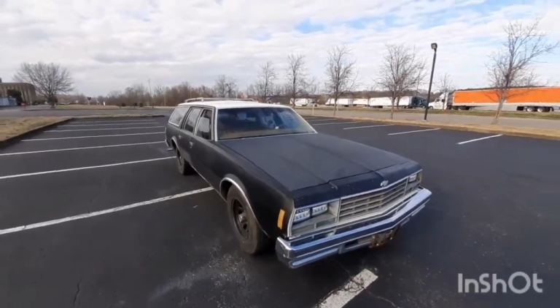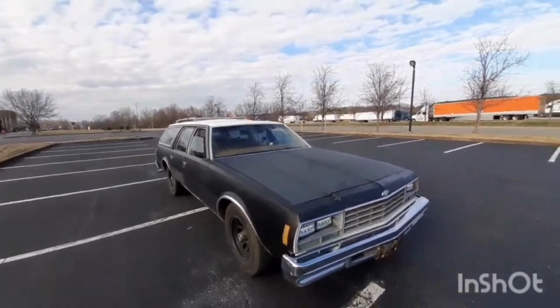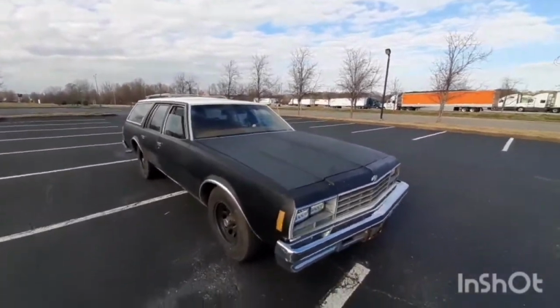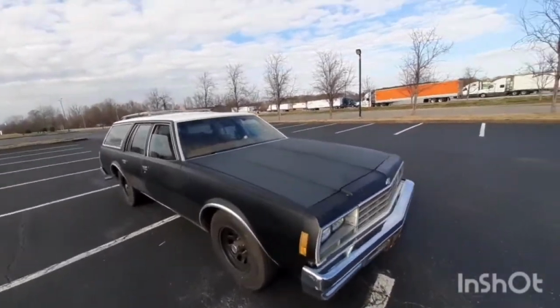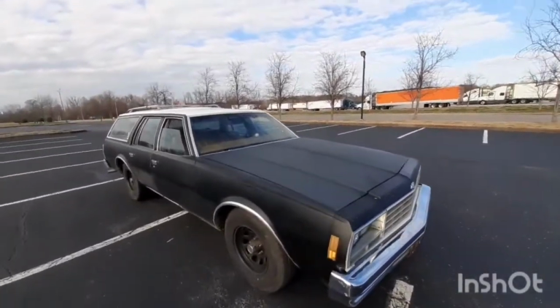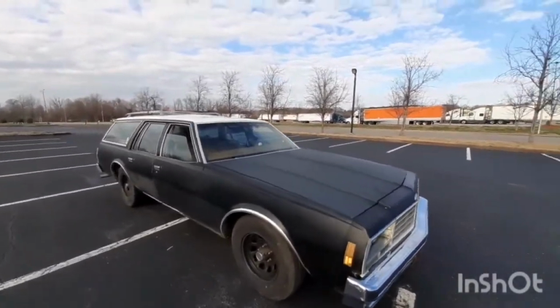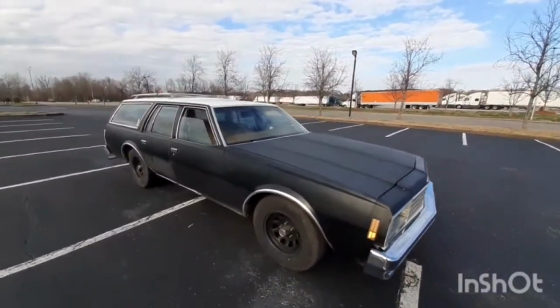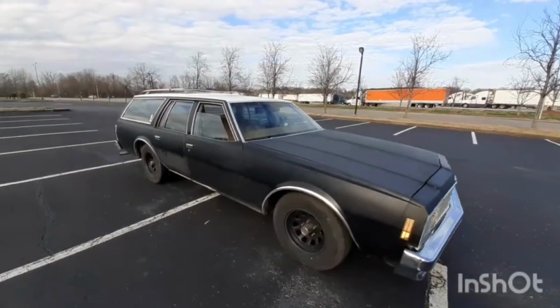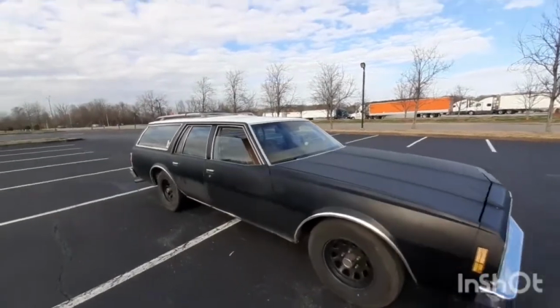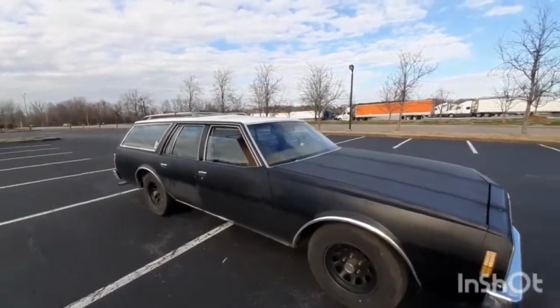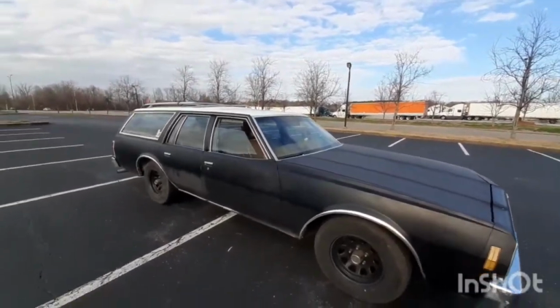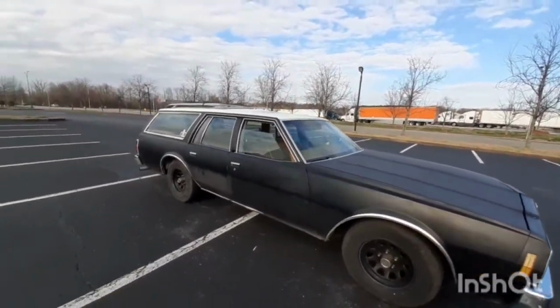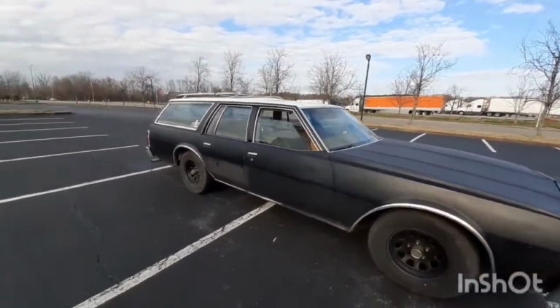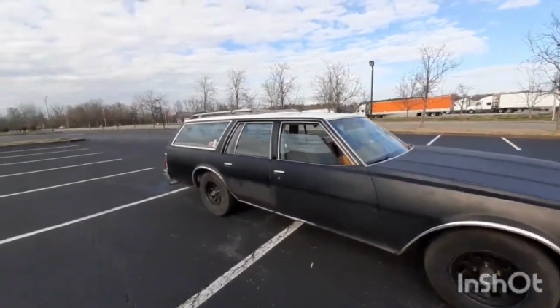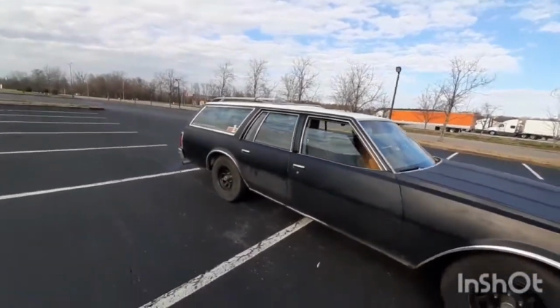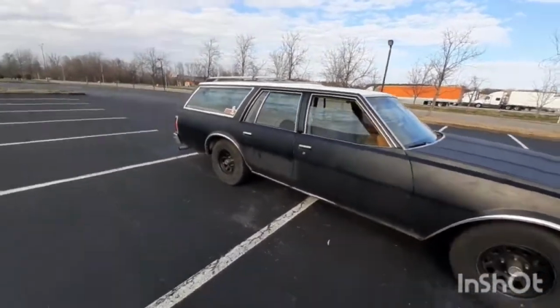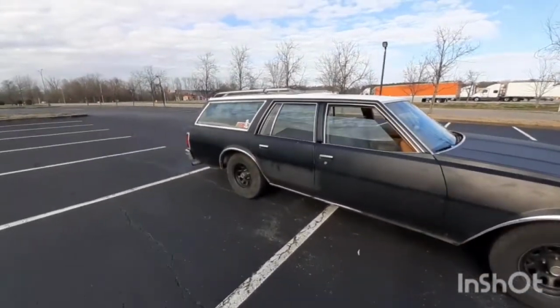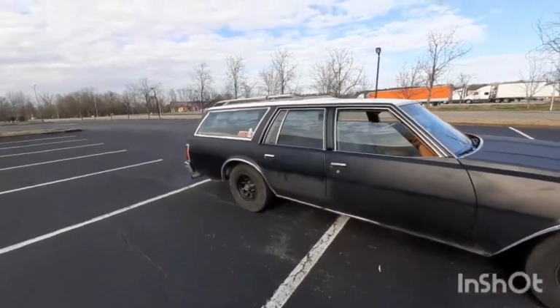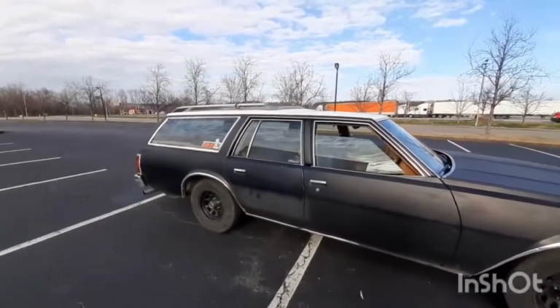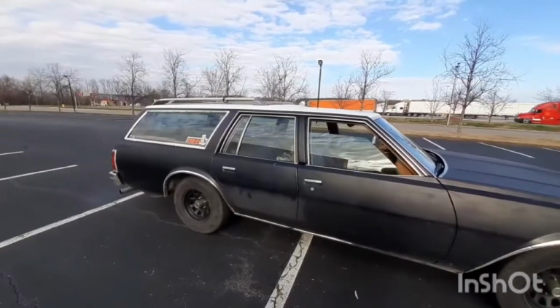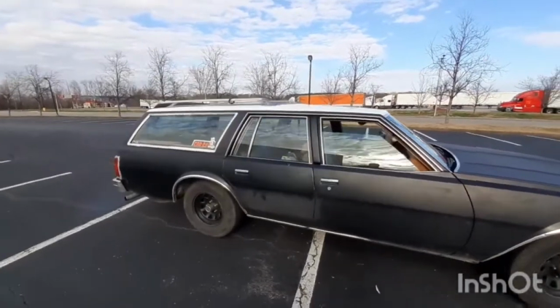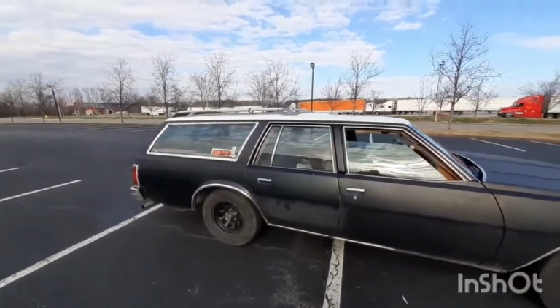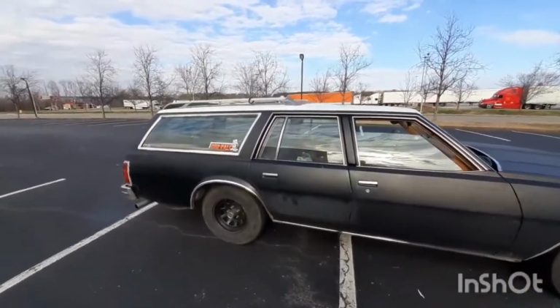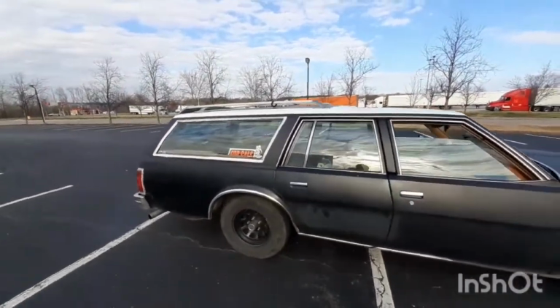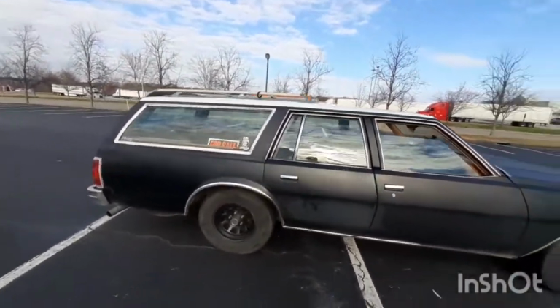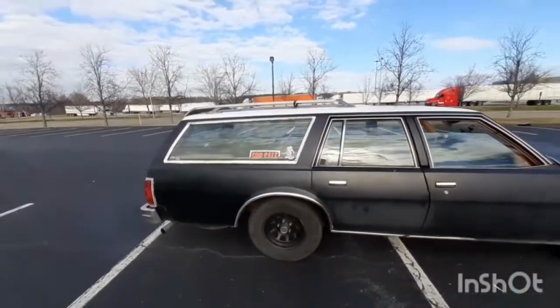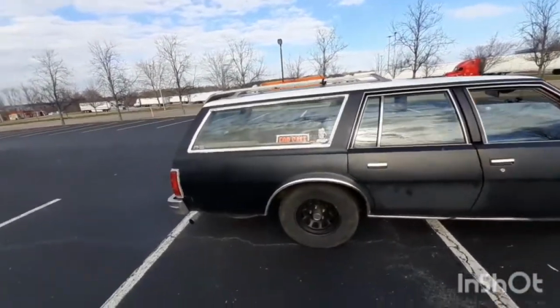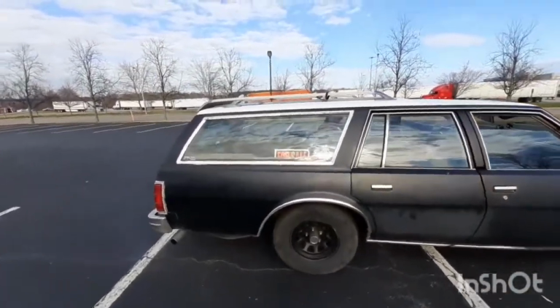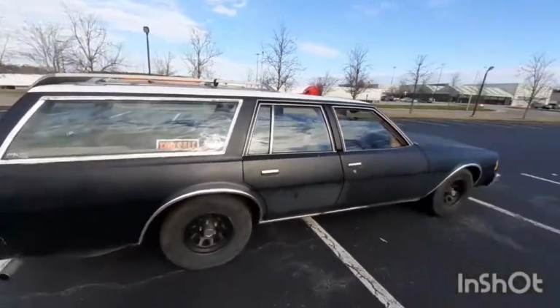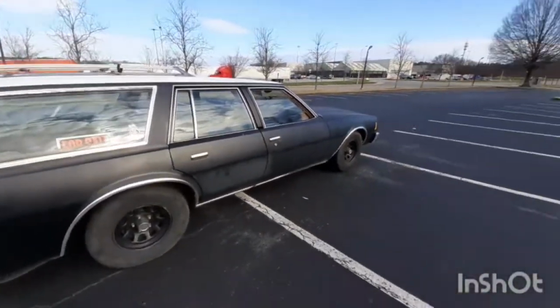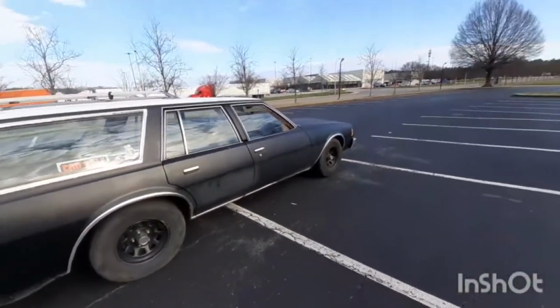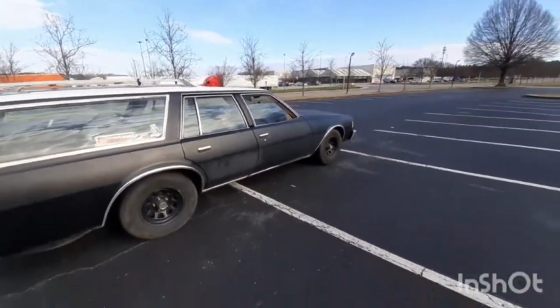Hope y'all liked and enjoyed the video. Please smash that like and subscribe button, ring that notification bell. I definitely got more vehicles to show — I like all kinds of cars.